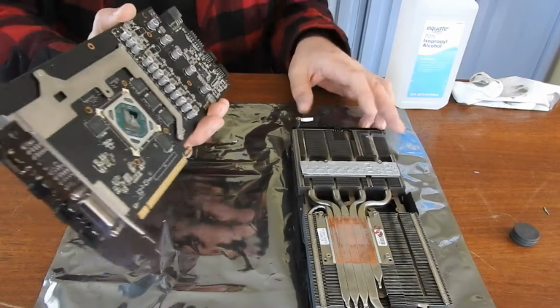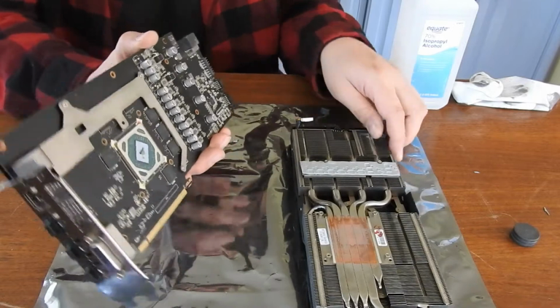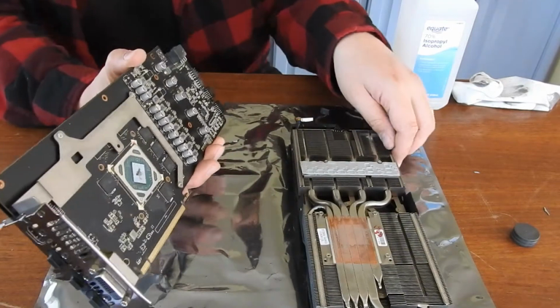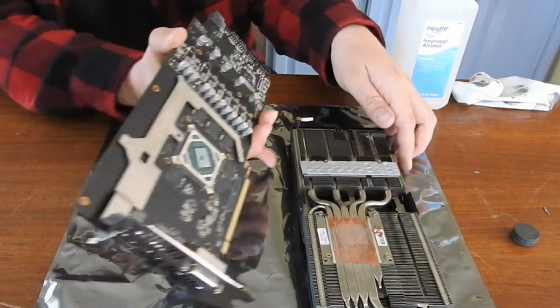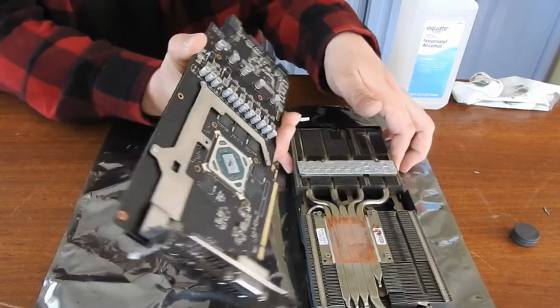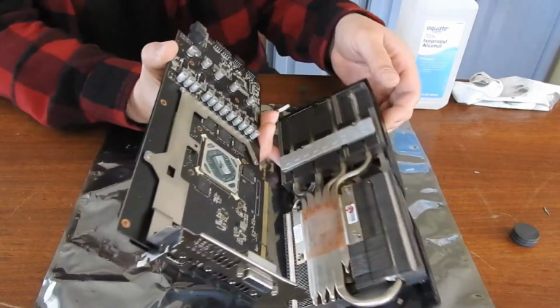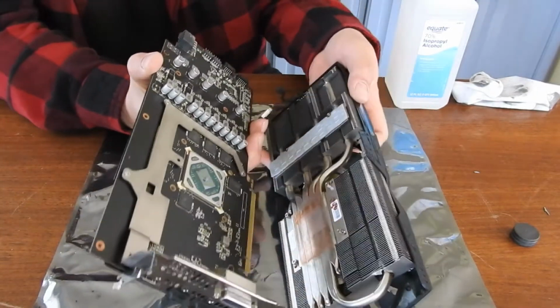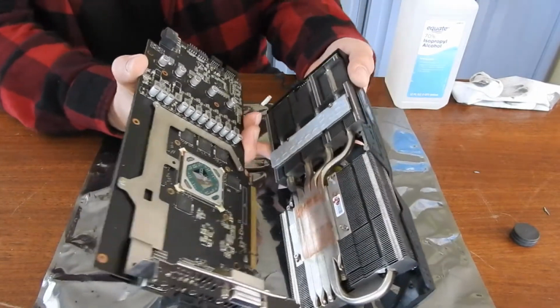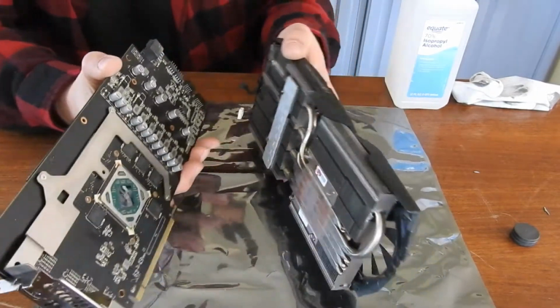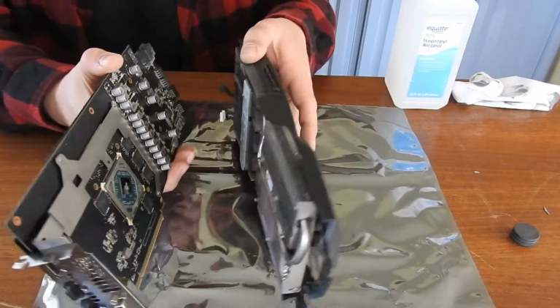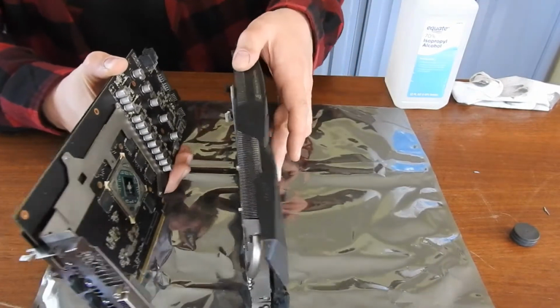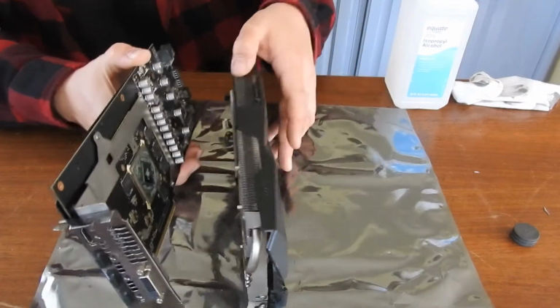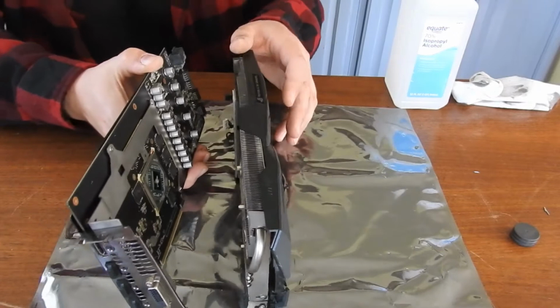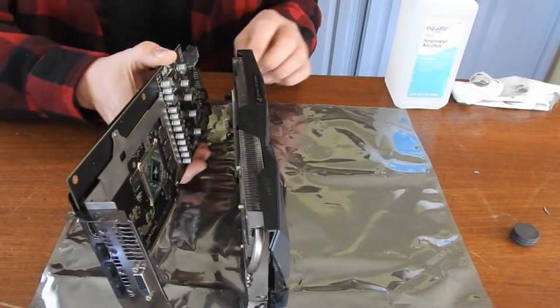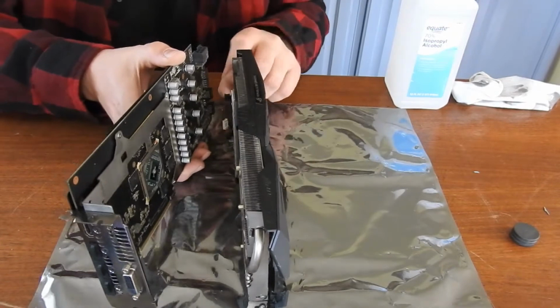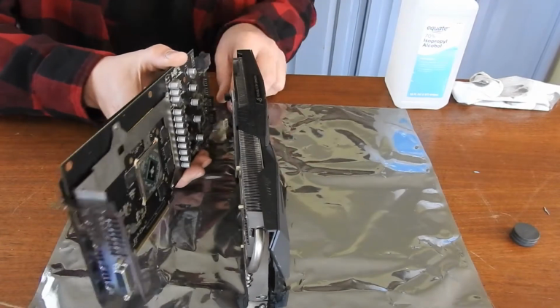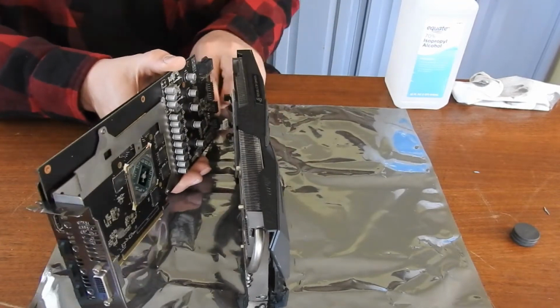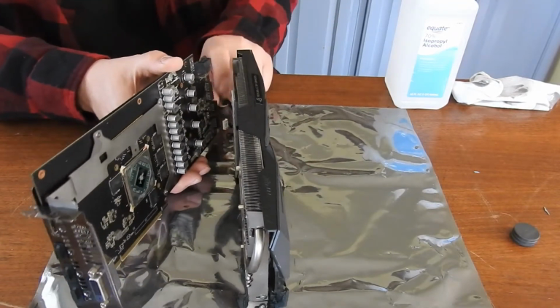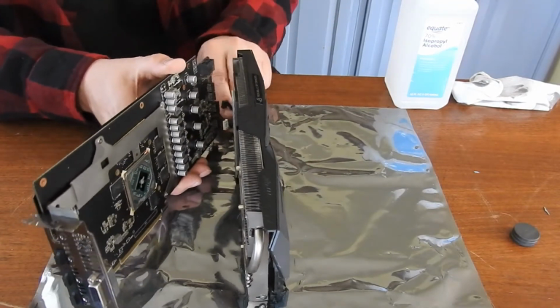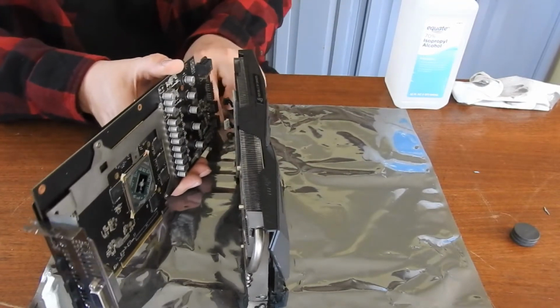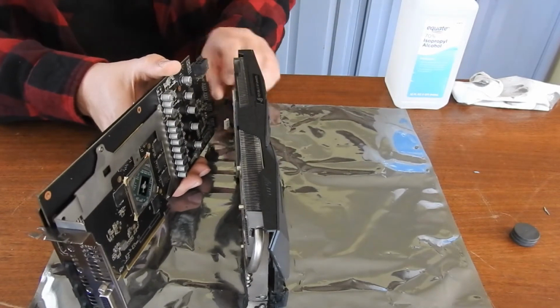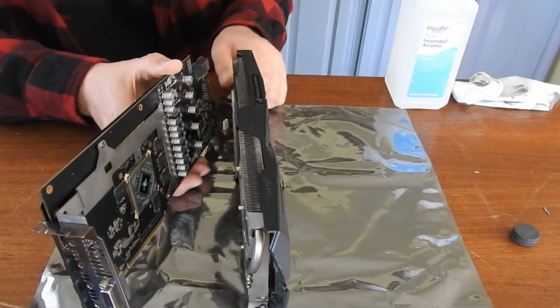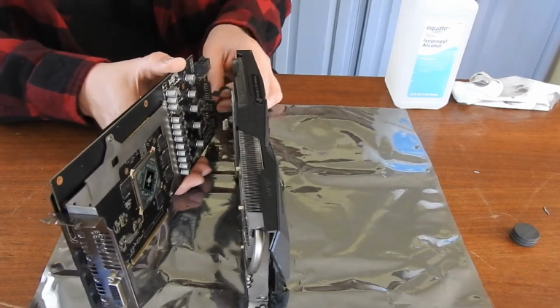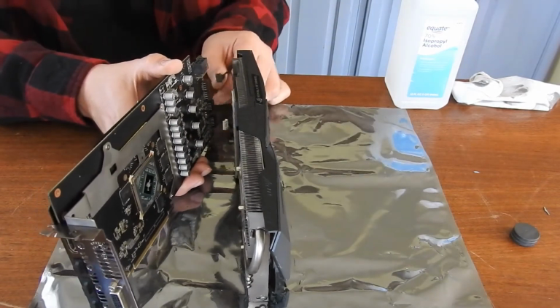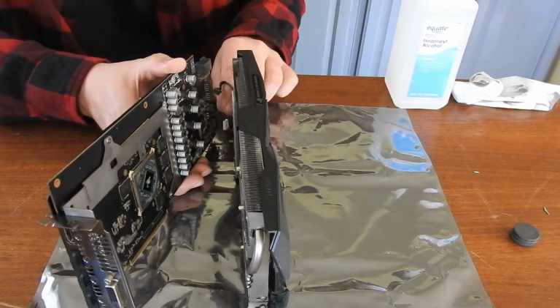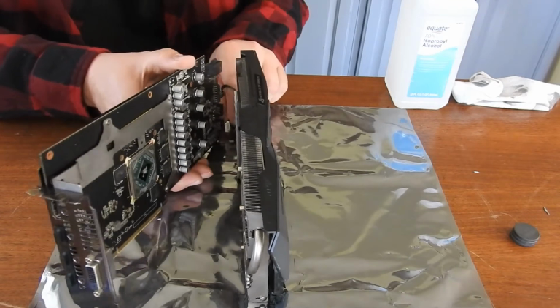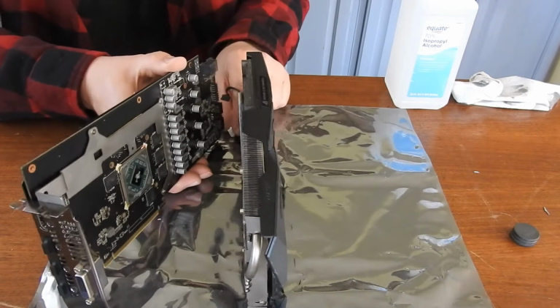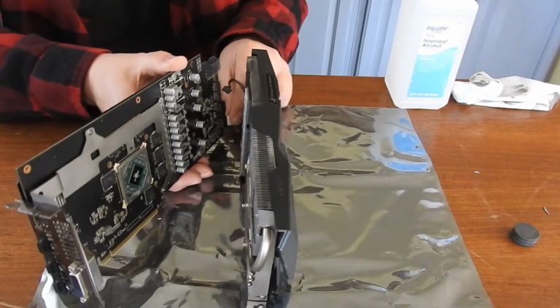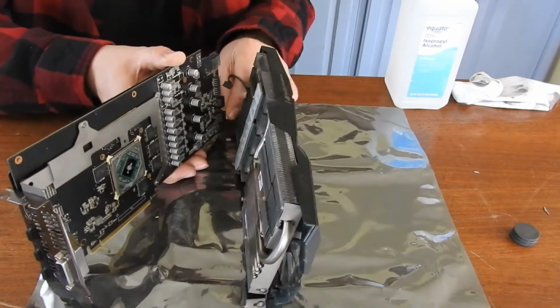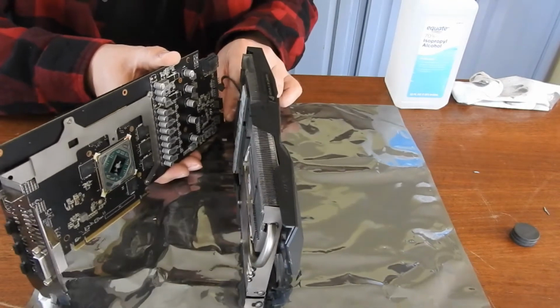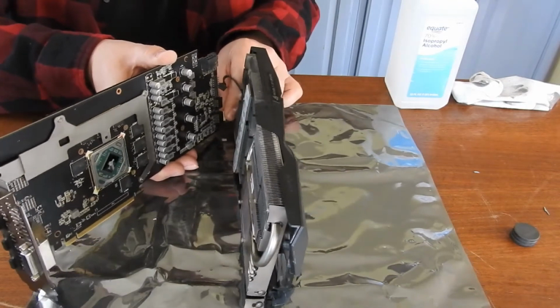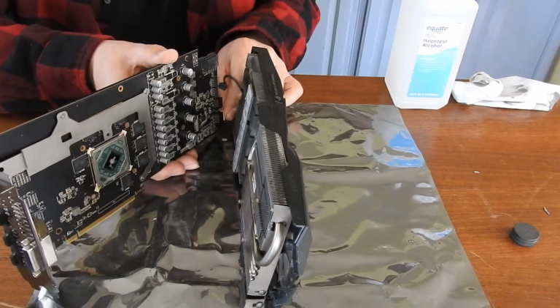Alright, now let's connect the fan cables and put her back together. Just be careful when reconnecting them — I don't want to break off any pins.